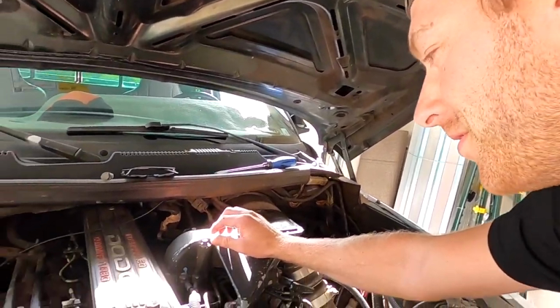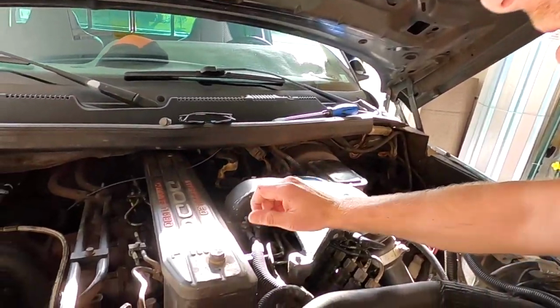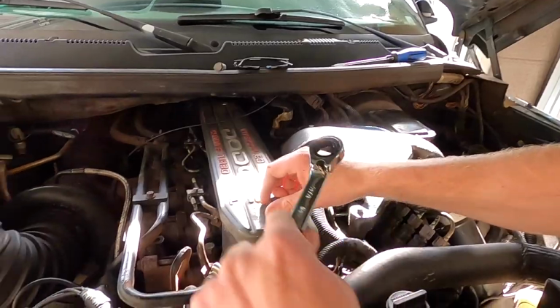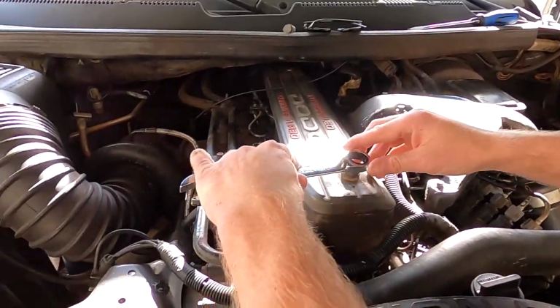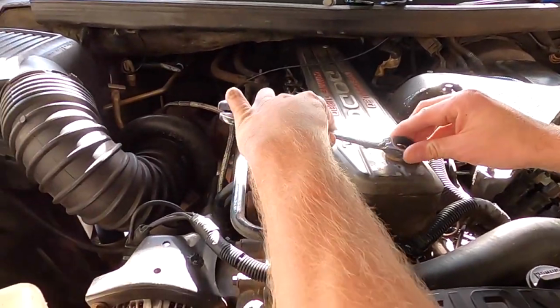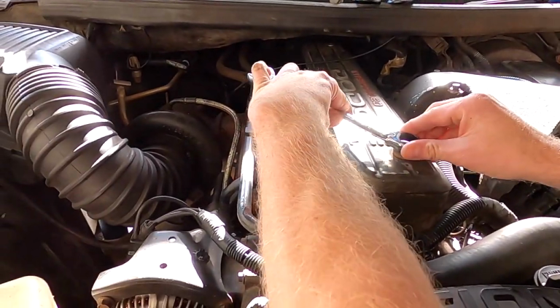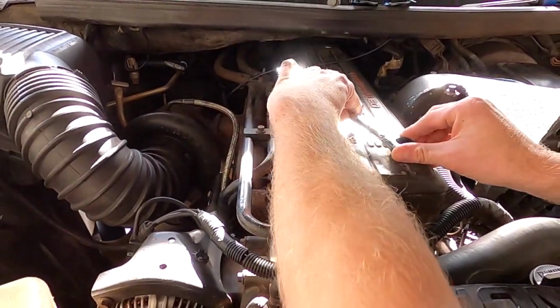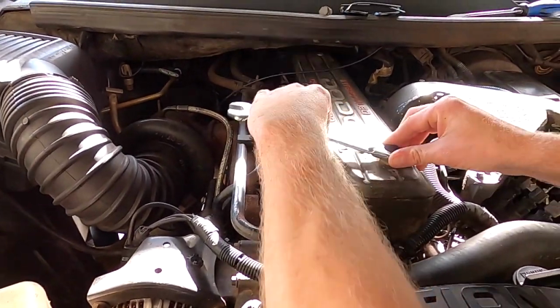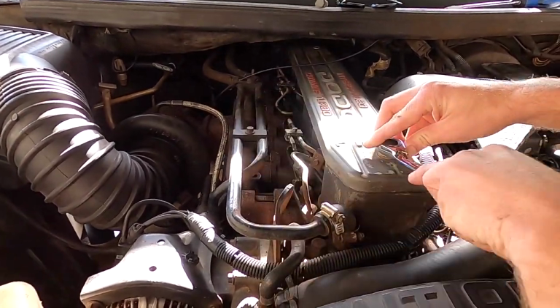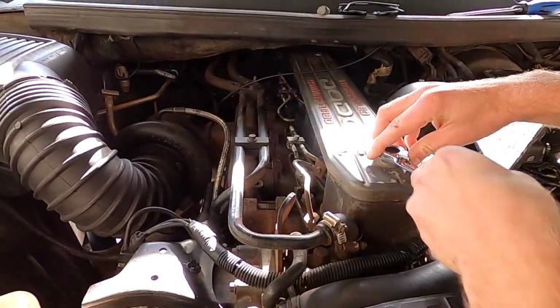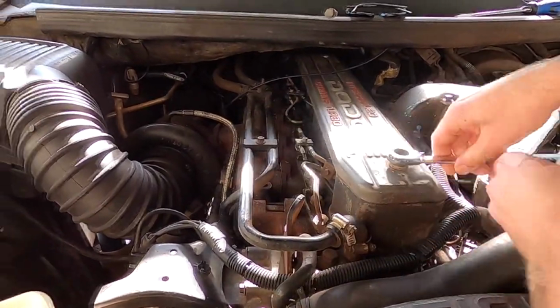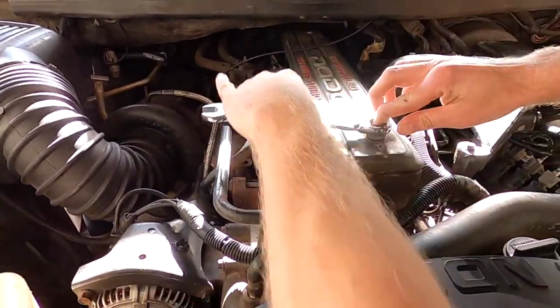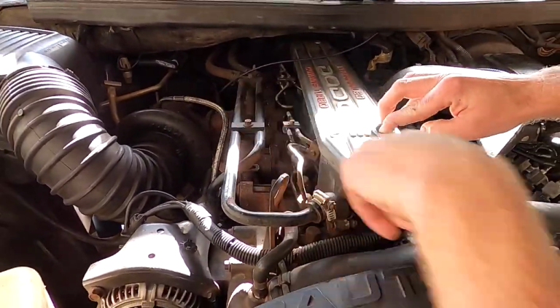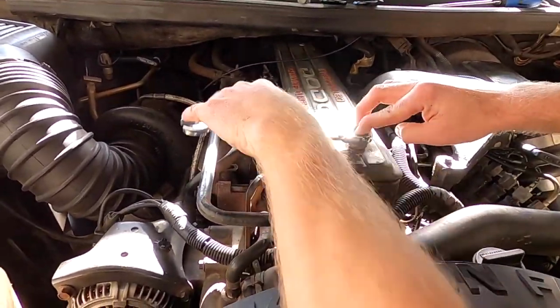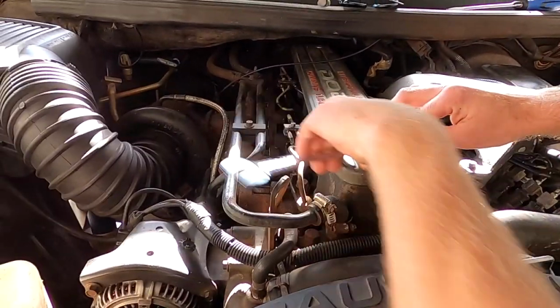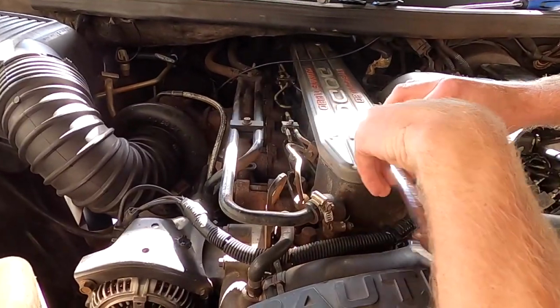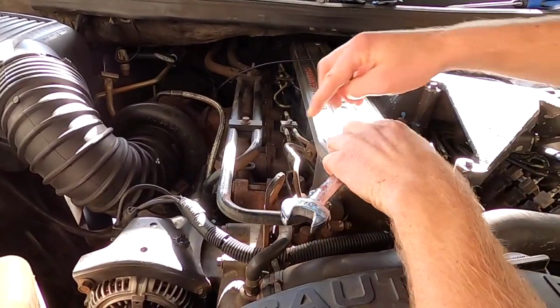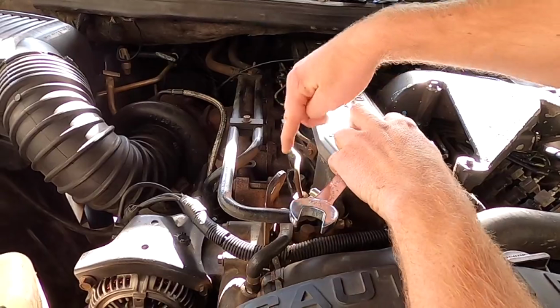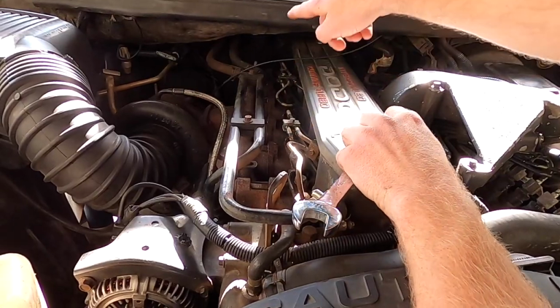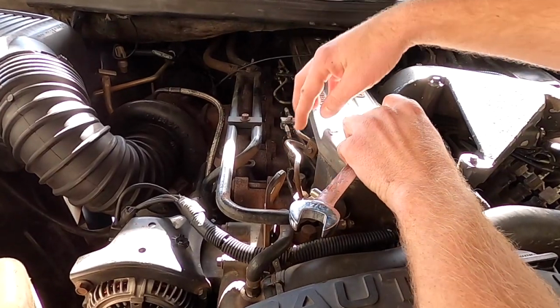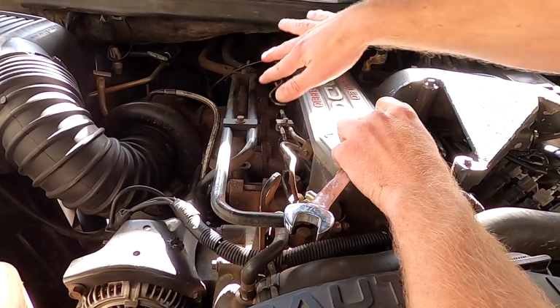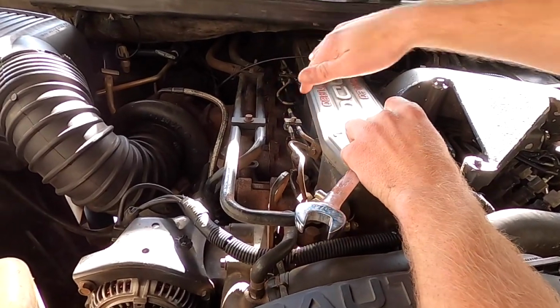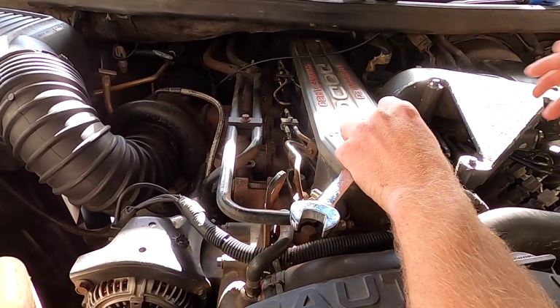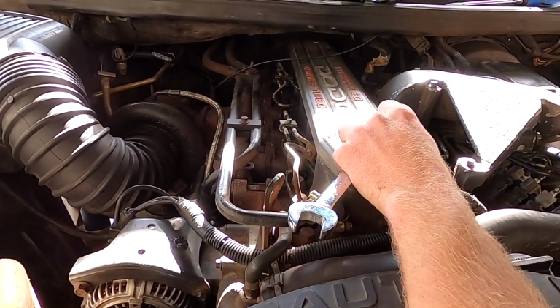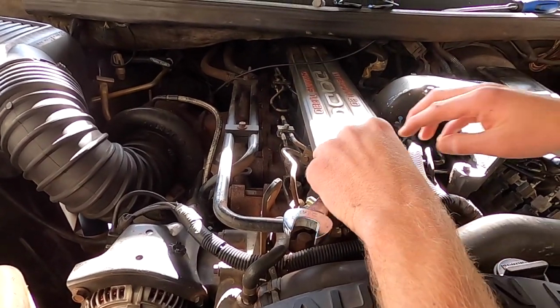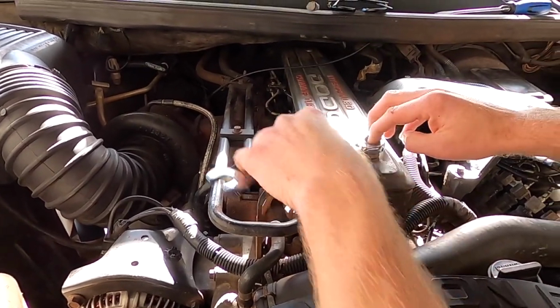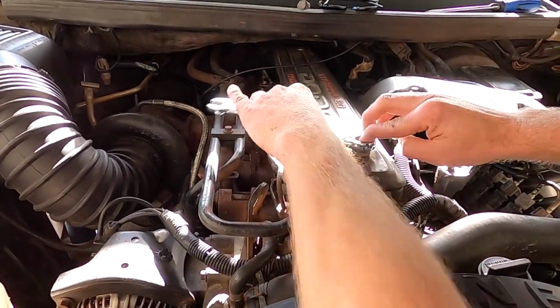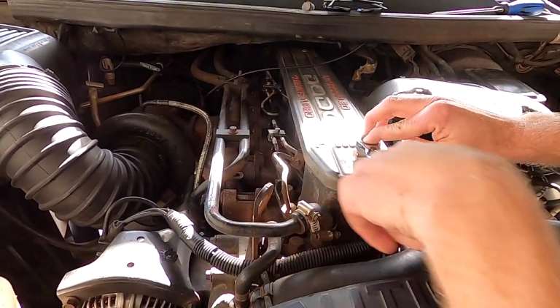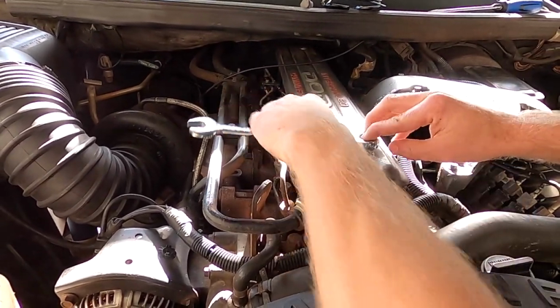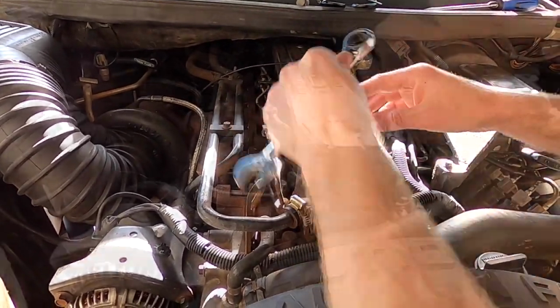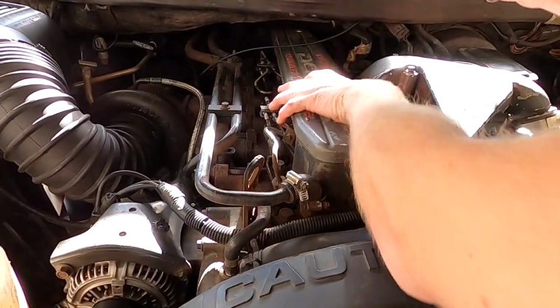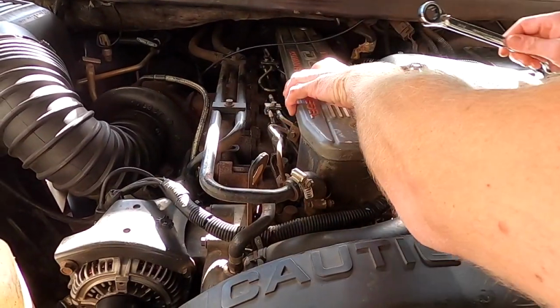The valve cover bolt is just a three-quarter inch. All the fuel lines are three-quarter inch as well — there's six over here and then six on the pump, on the P-pump. Taking this off now.